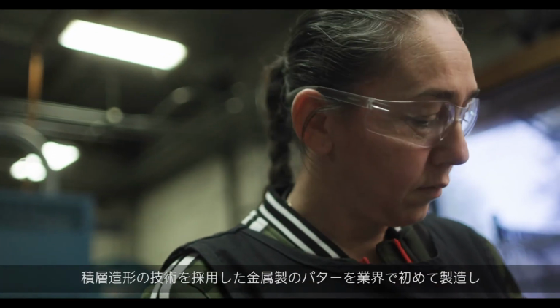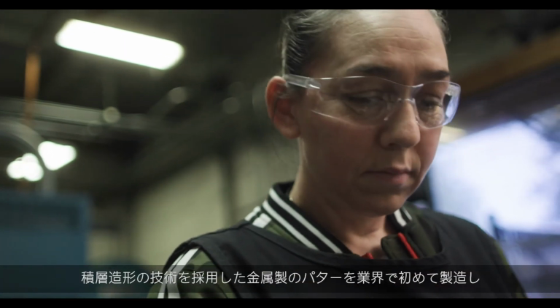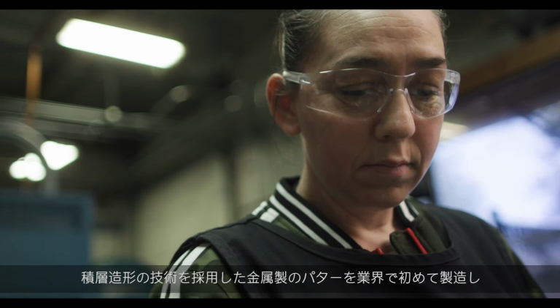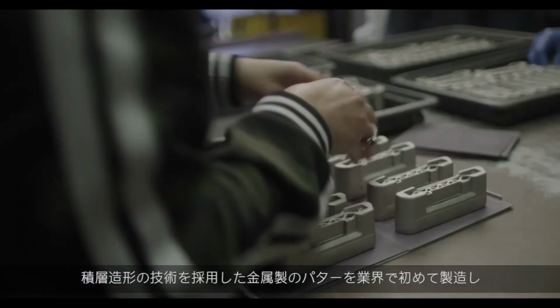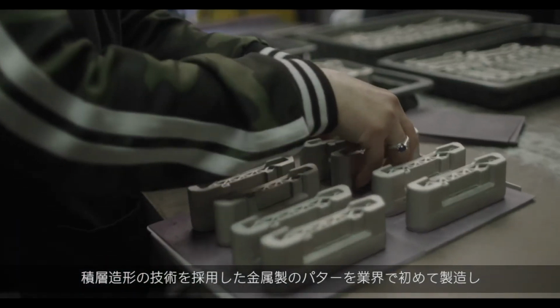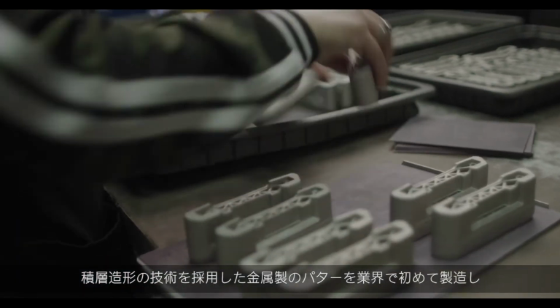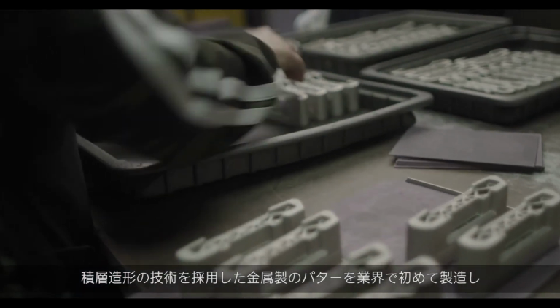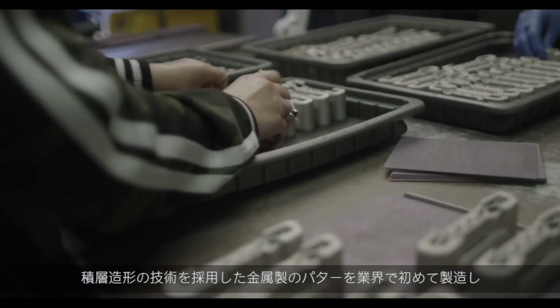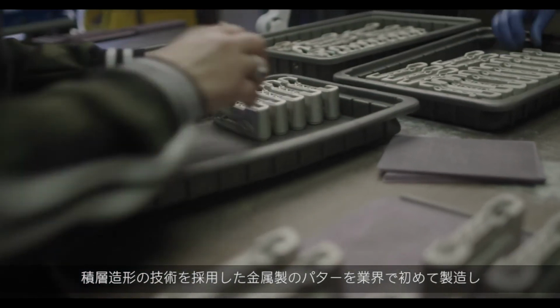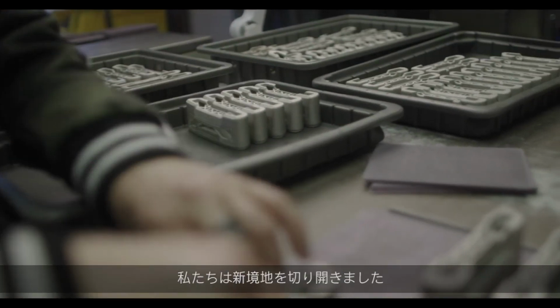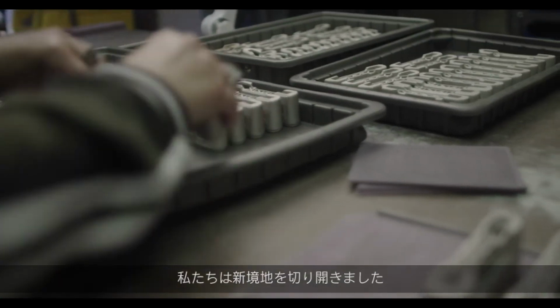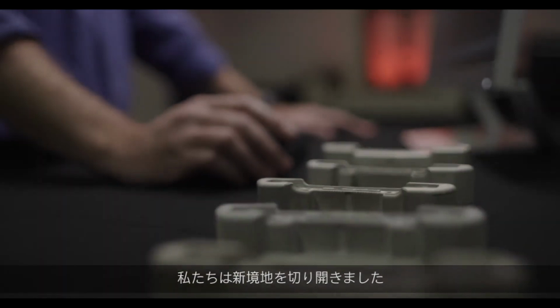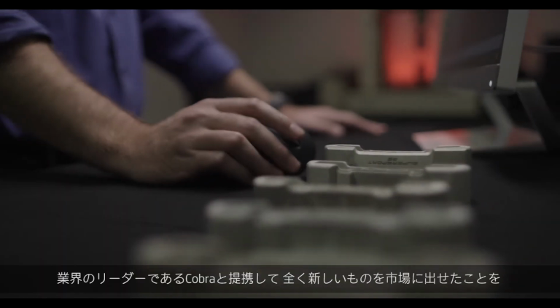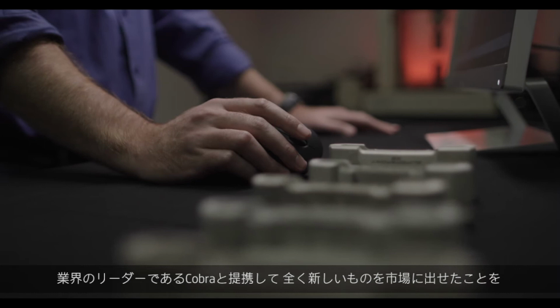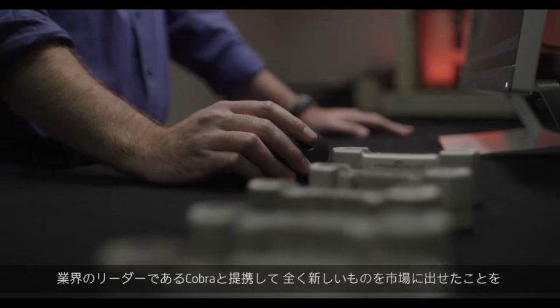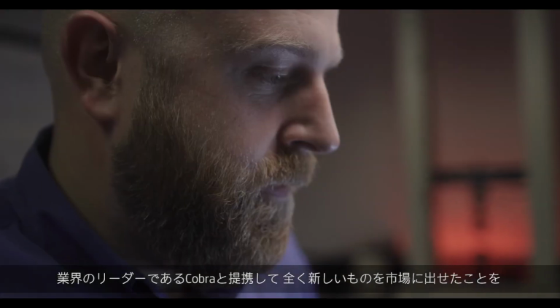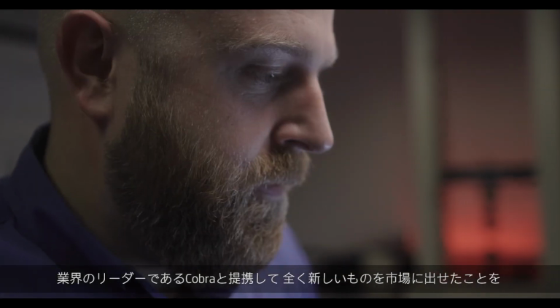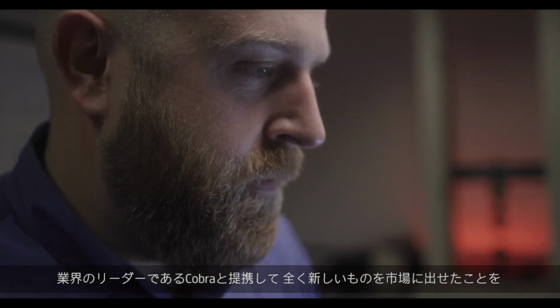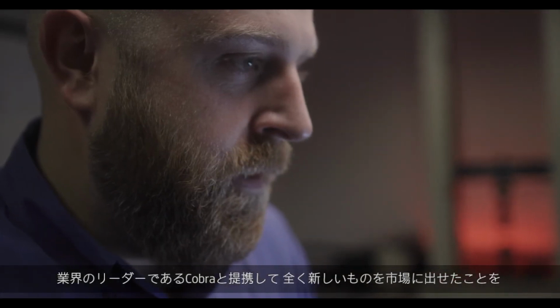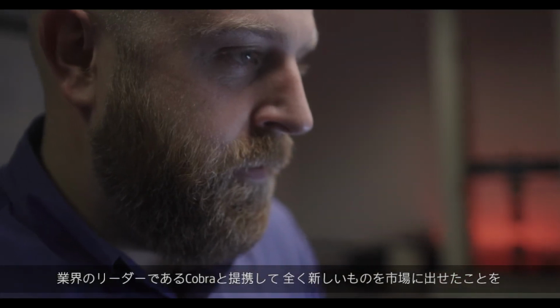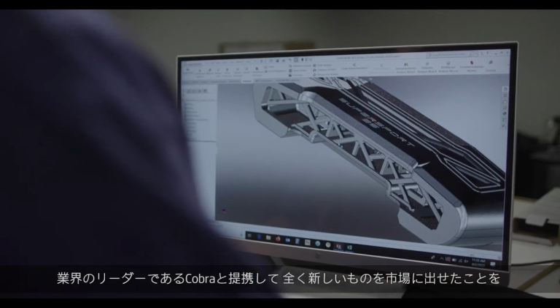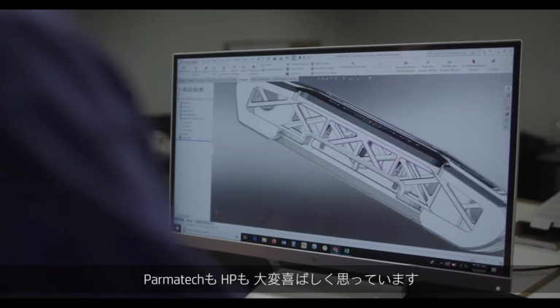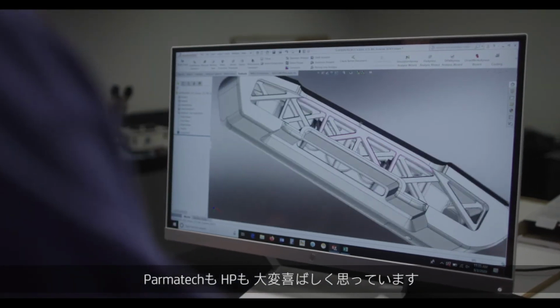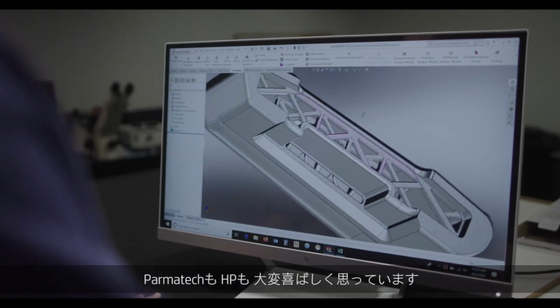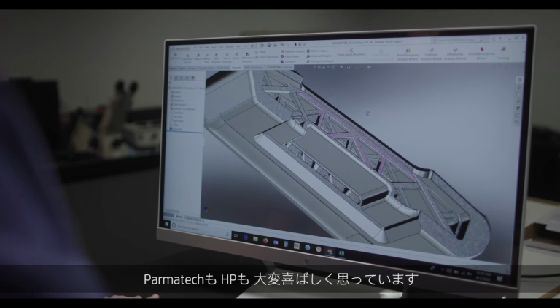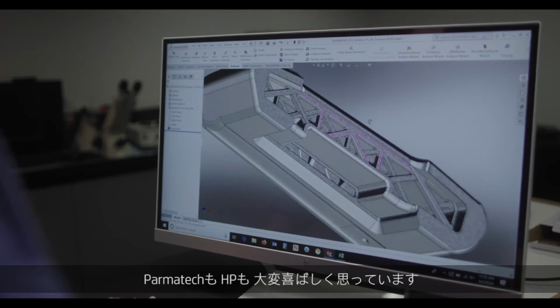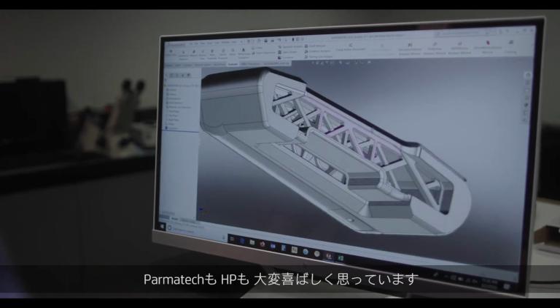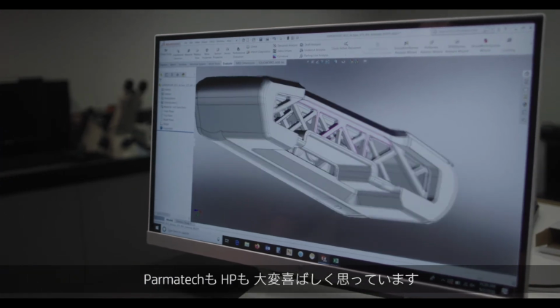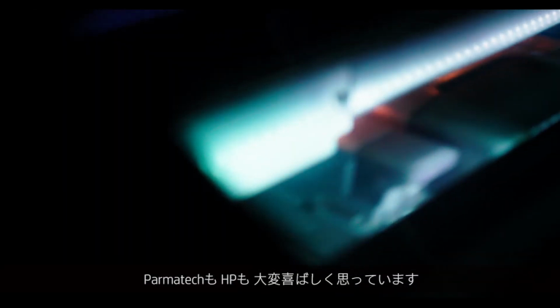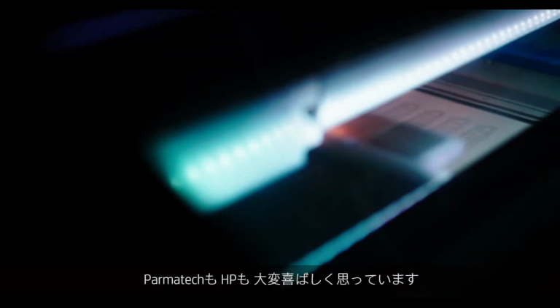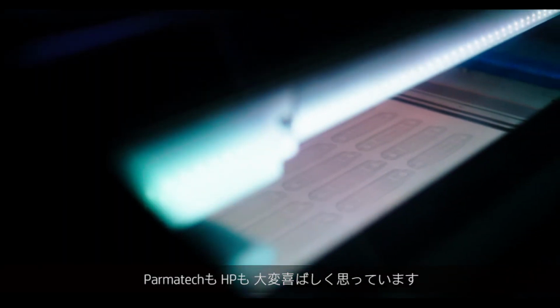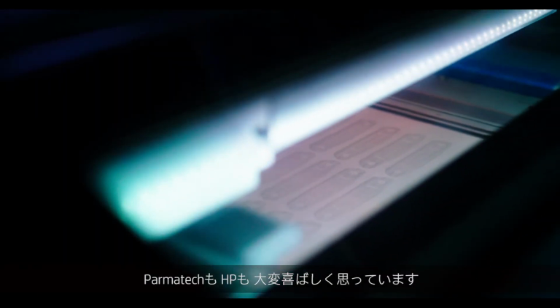It's the first time we're going to have an additively manufactured metal putter out in the industry — we're breaking new ground here. That's exciting for Parmatech as an organization, and for HP to partner with an industry leader like Cobra and provide something completely new to the market.